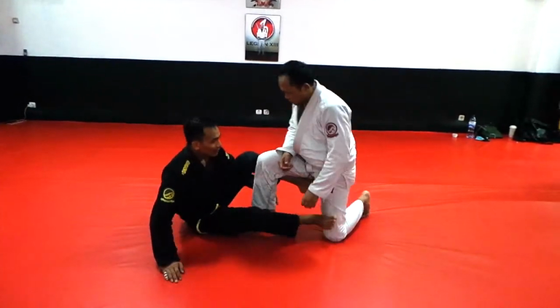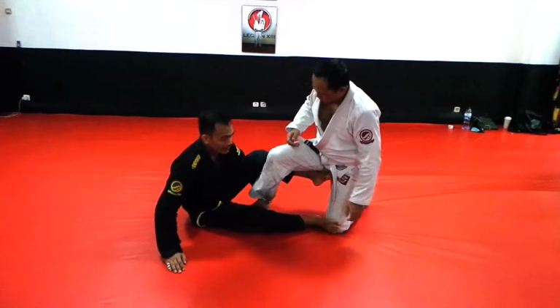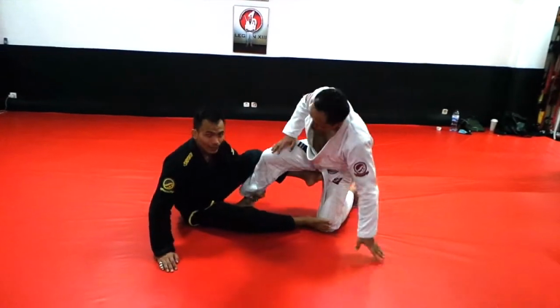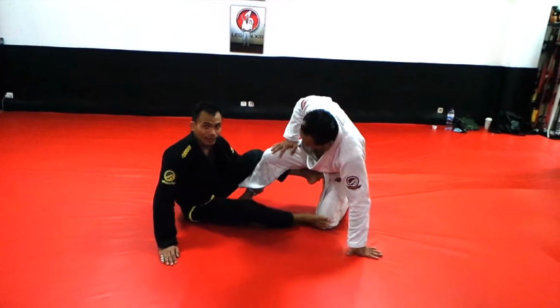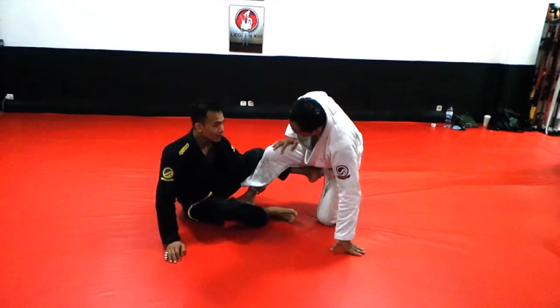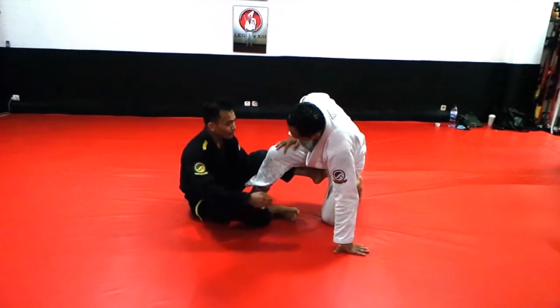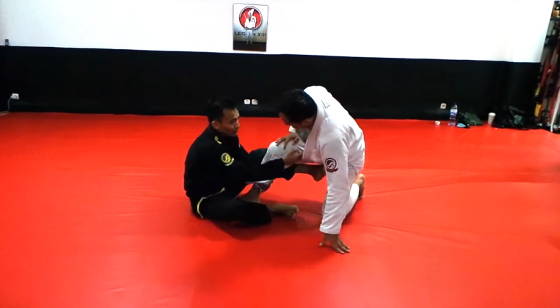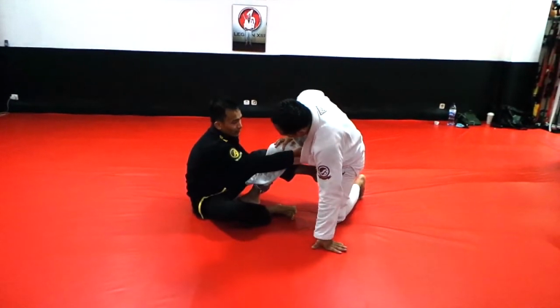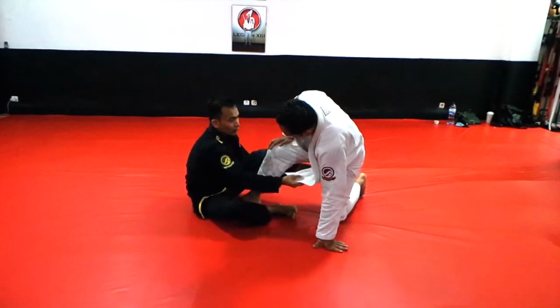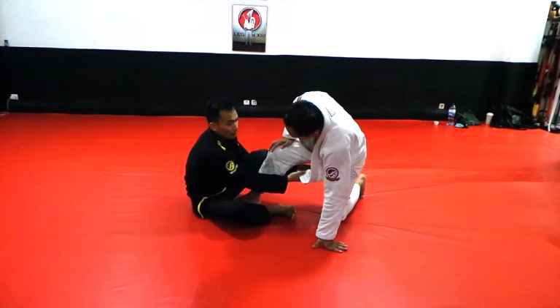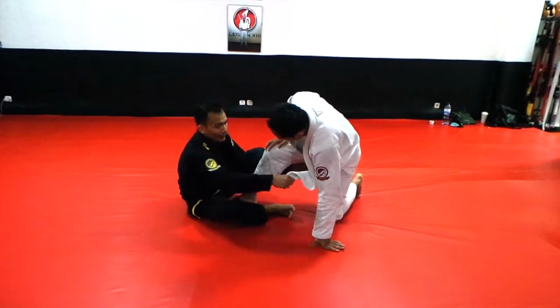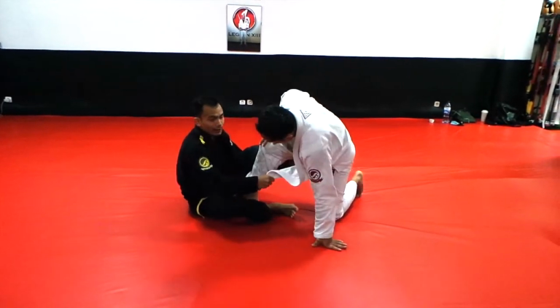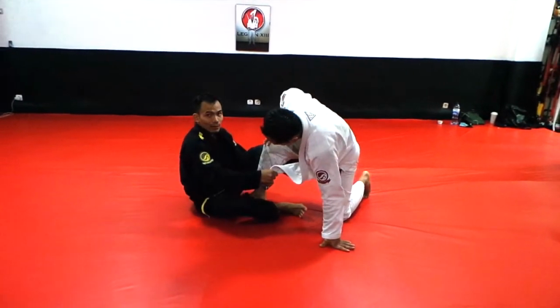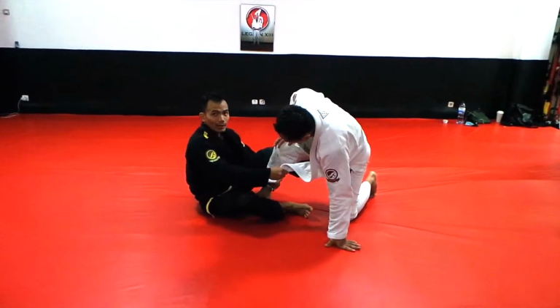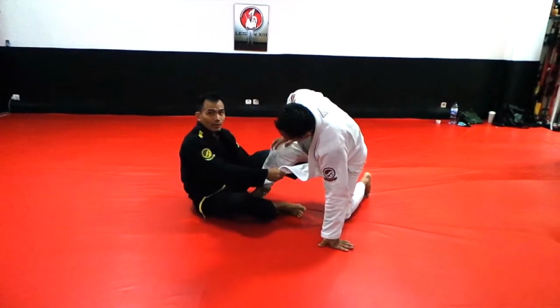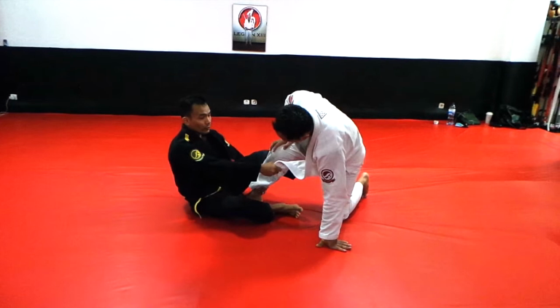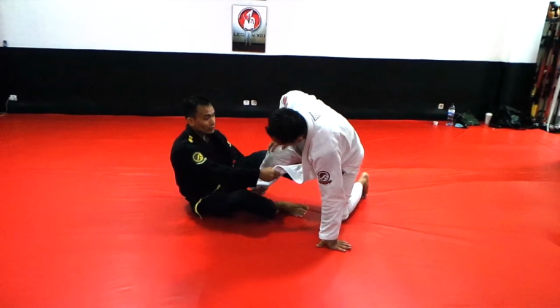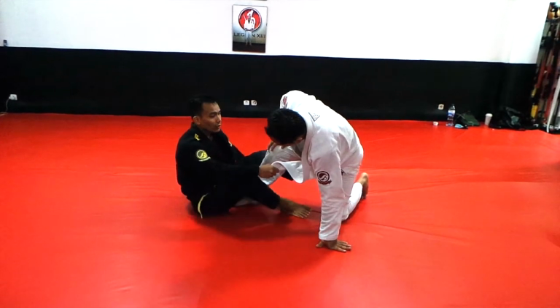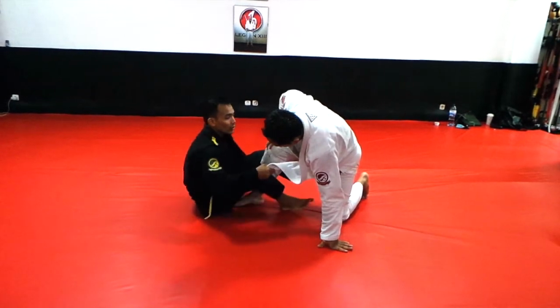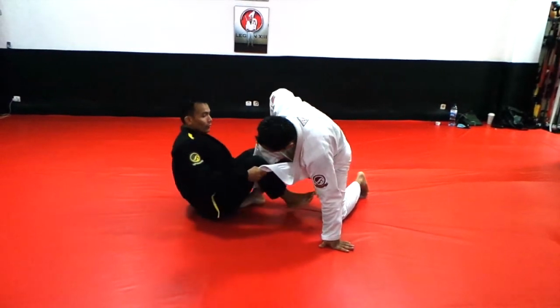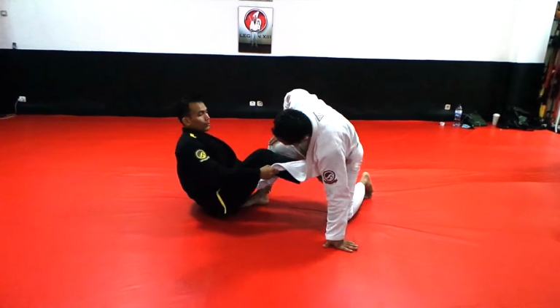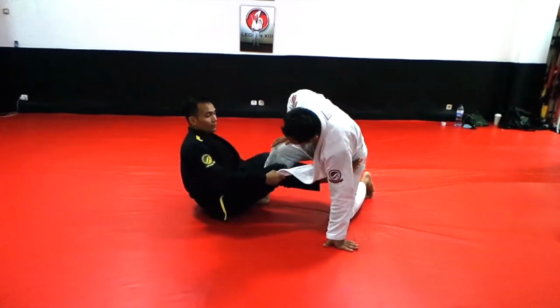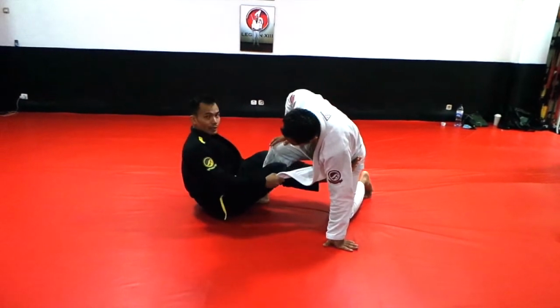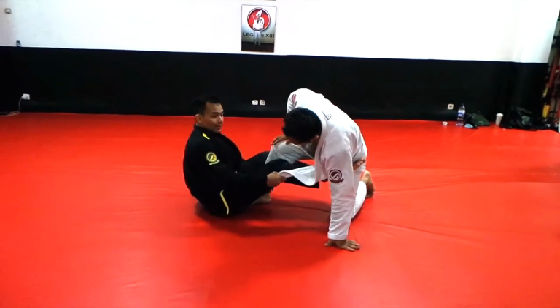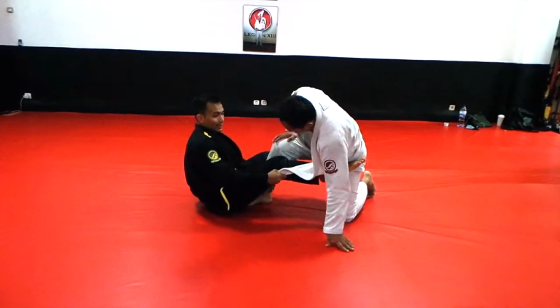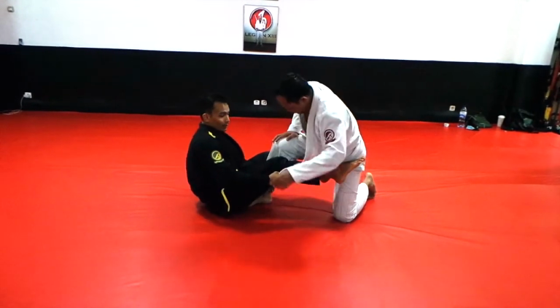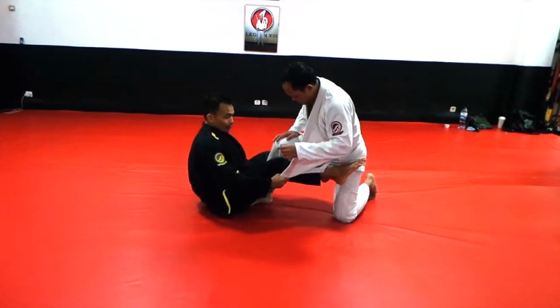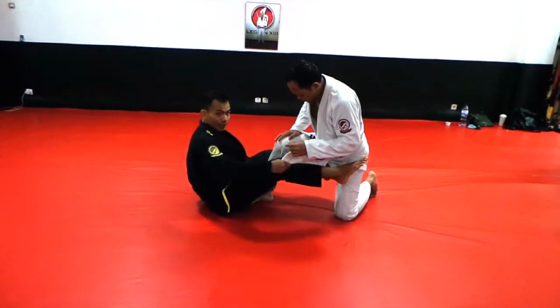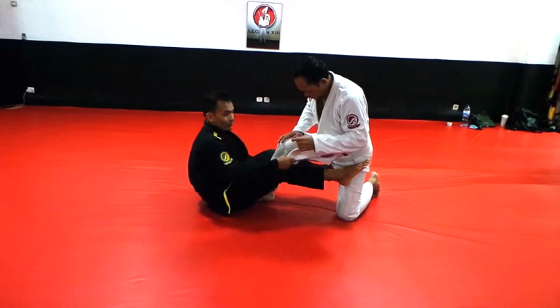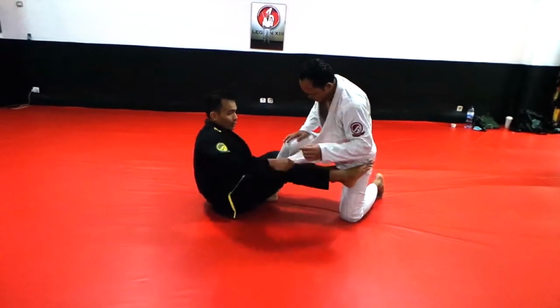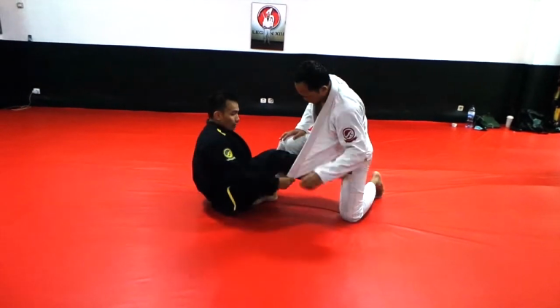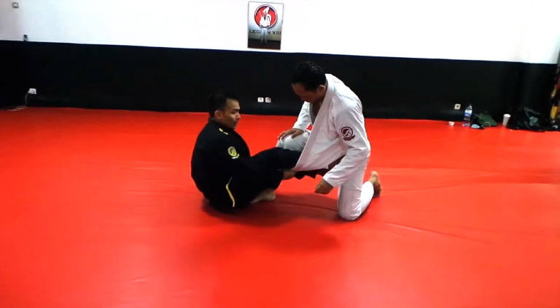One leg here, we got the Lahiva here. So first thing to do, you wanna open the locket of it. First we wanna control, then we wanna put our foot here, but inside, so we cannot get the foot lock. Open it here.